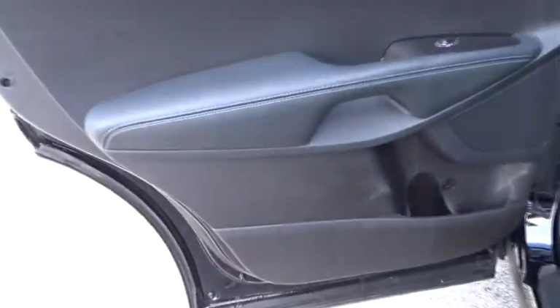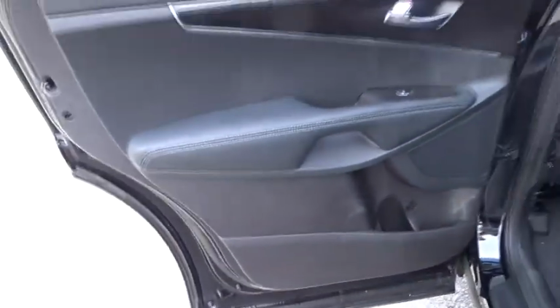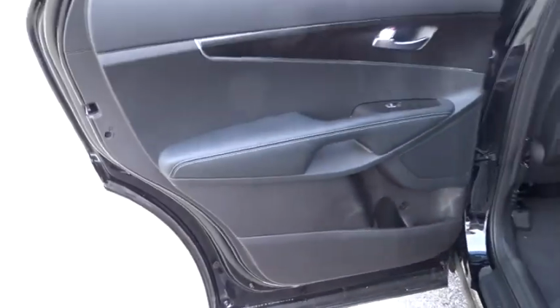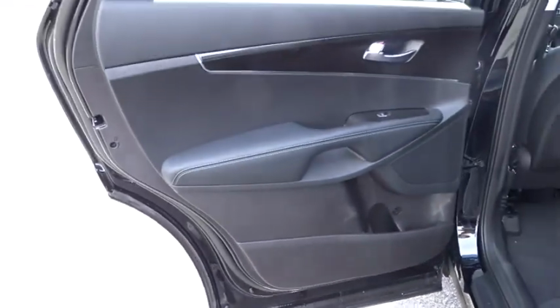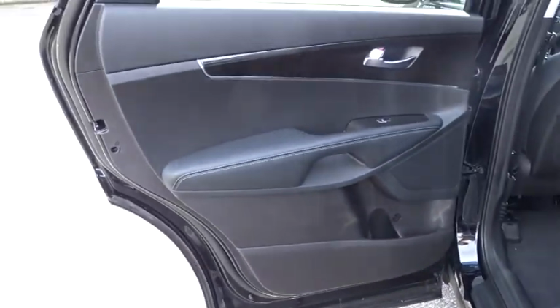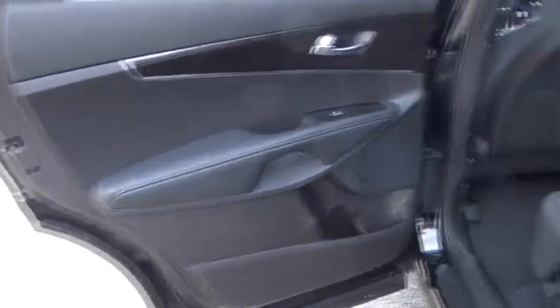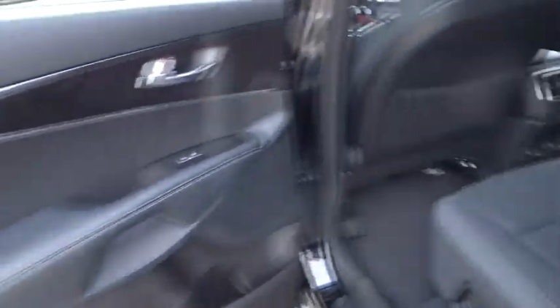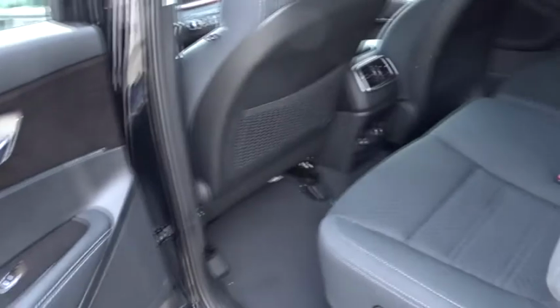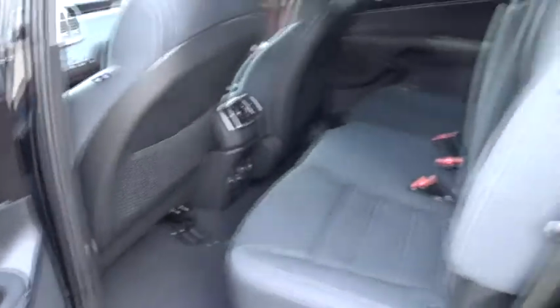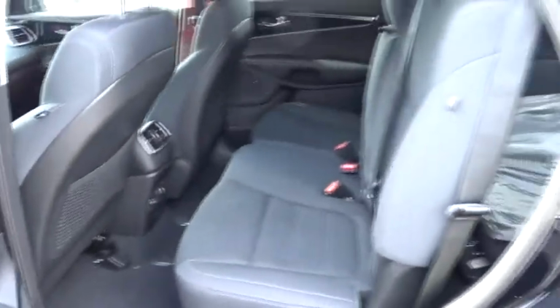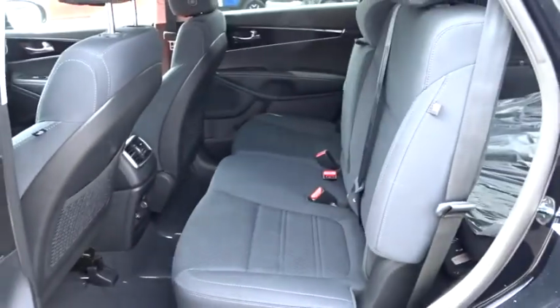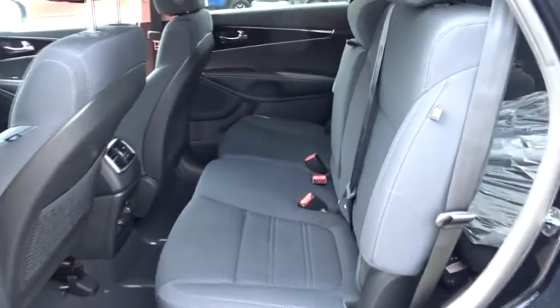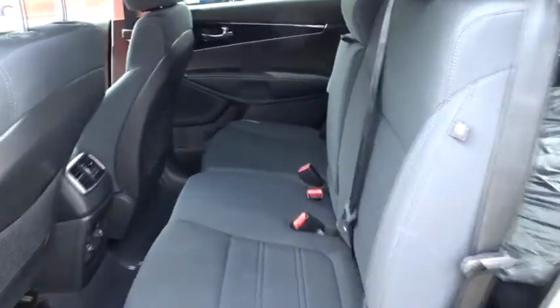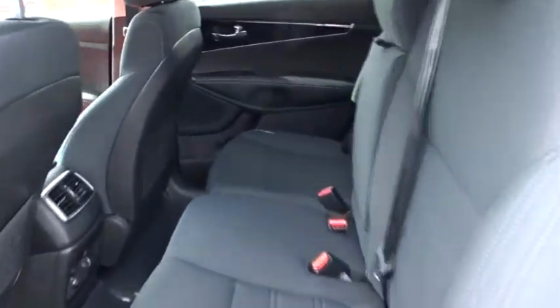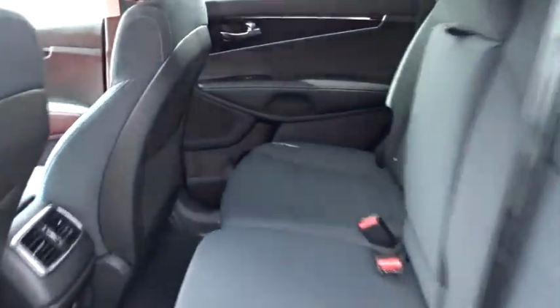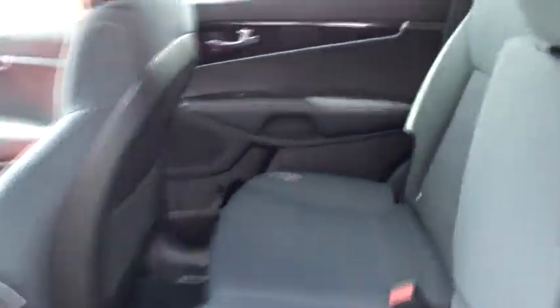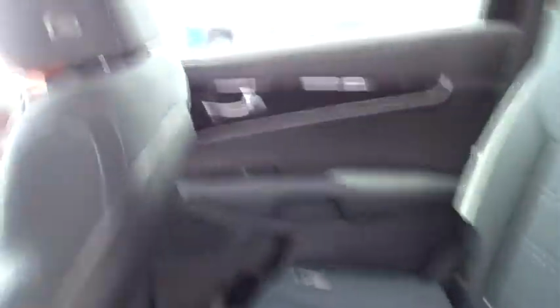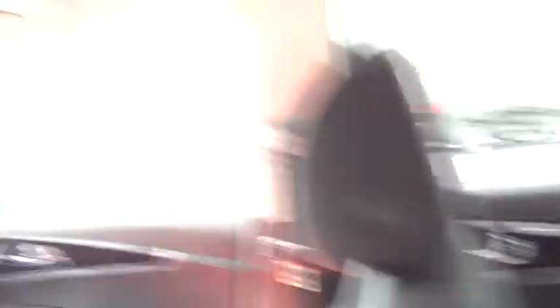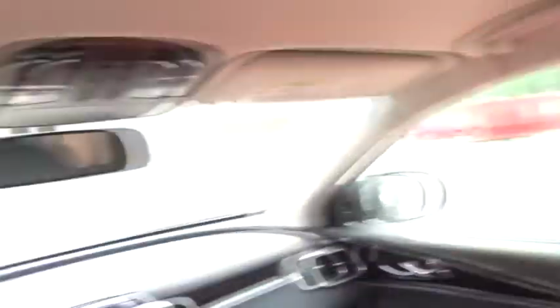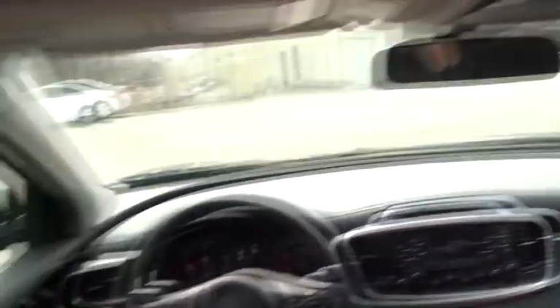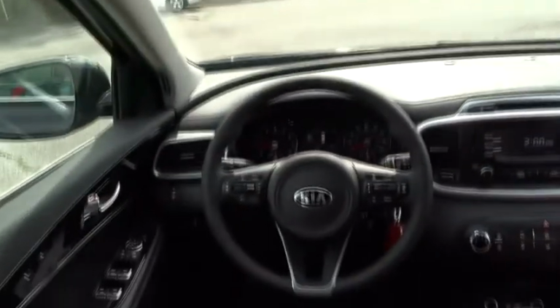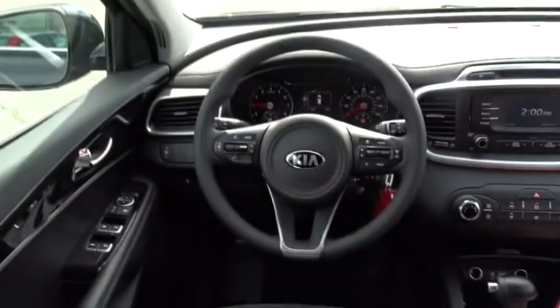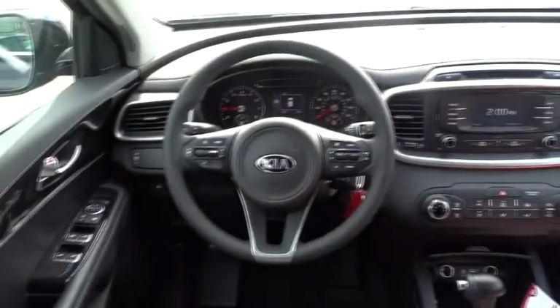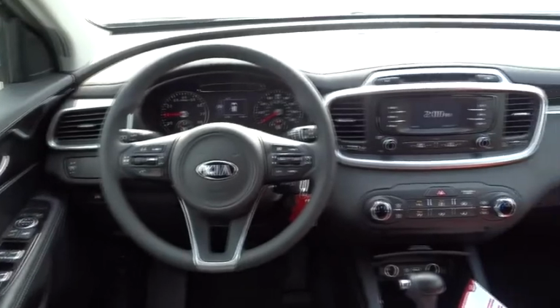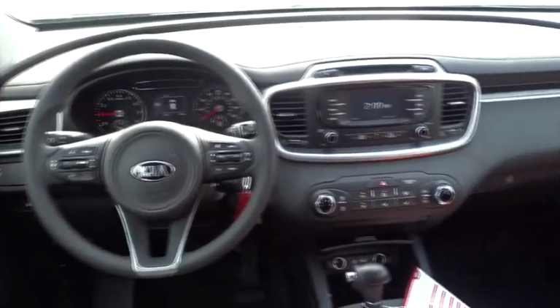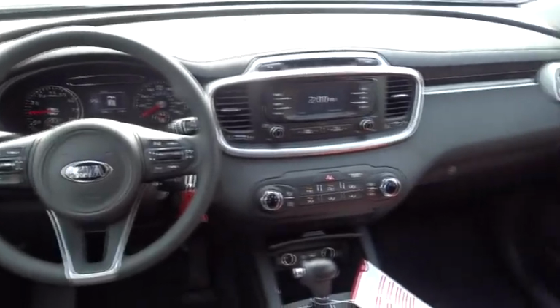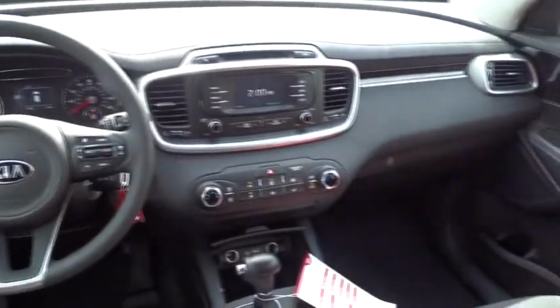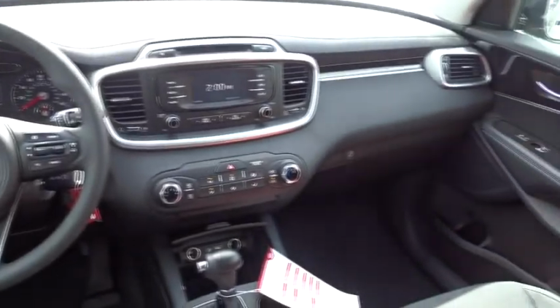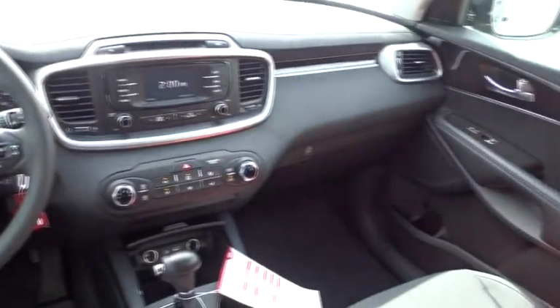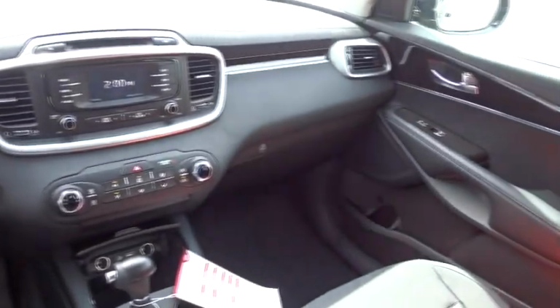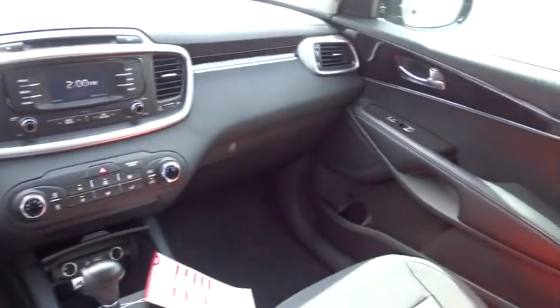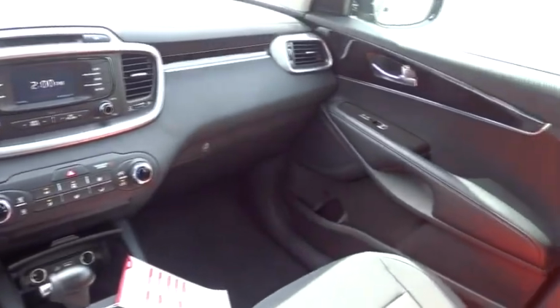Aluminum wheels, cruise control, hard disc drive media storage, rear defrost, front wheel drive, AM FM stereo radio, MP3 player, CD player, bucket seats.